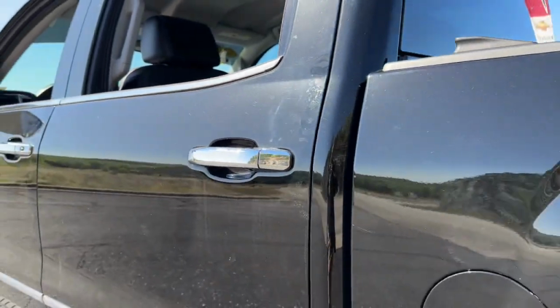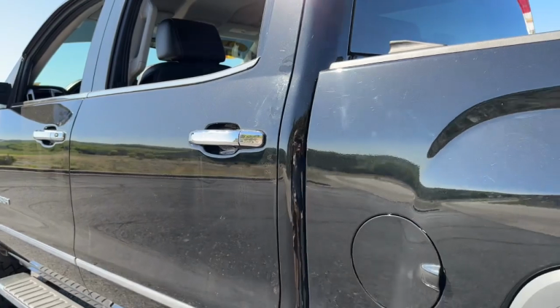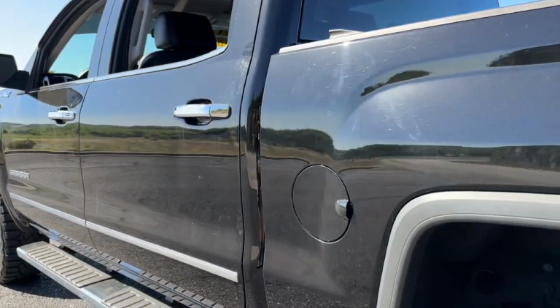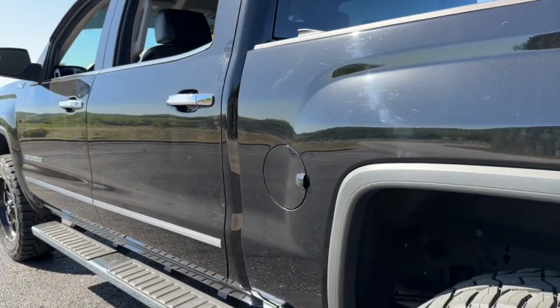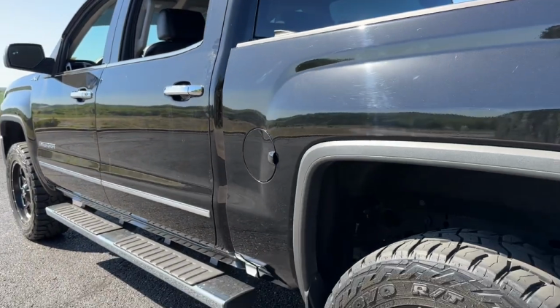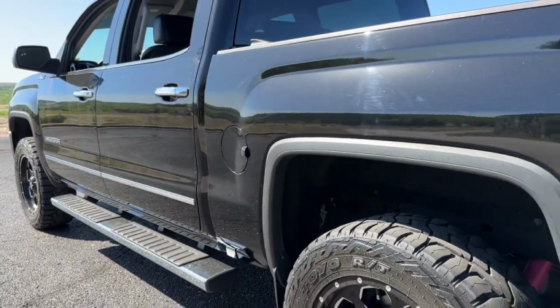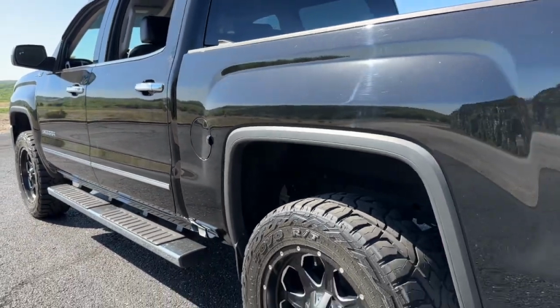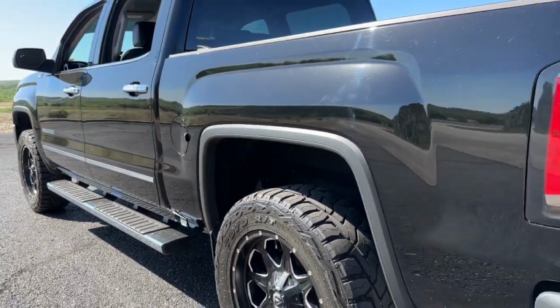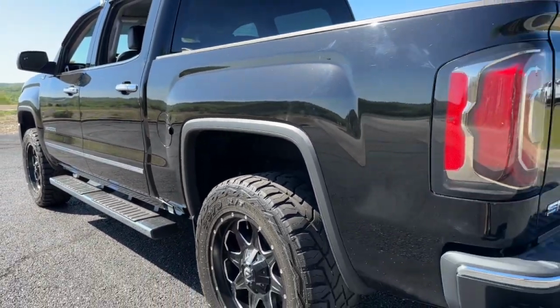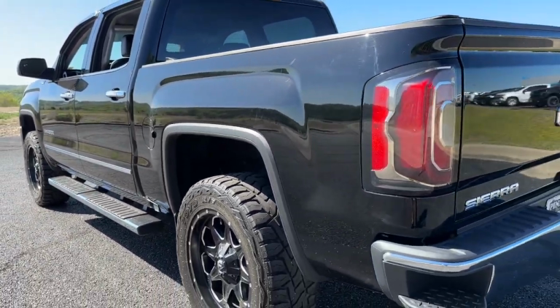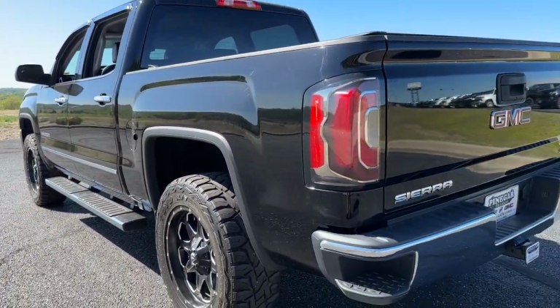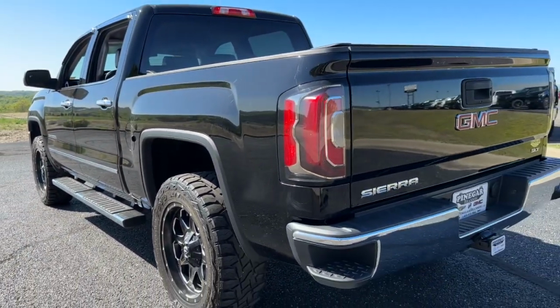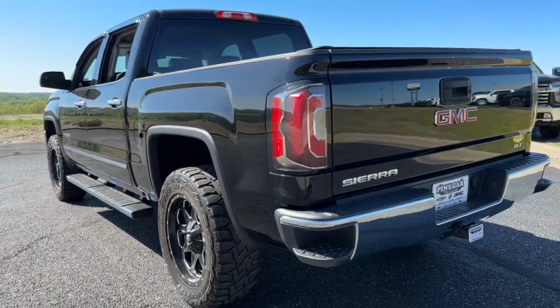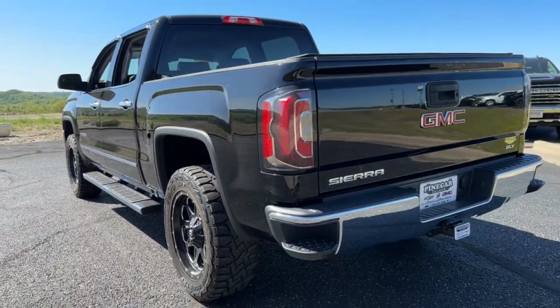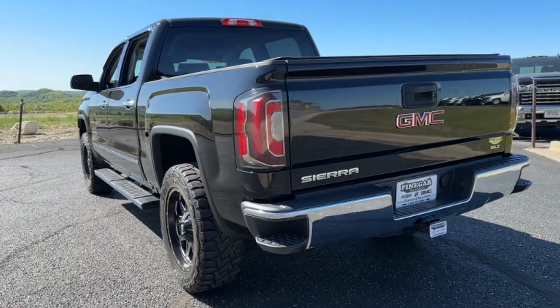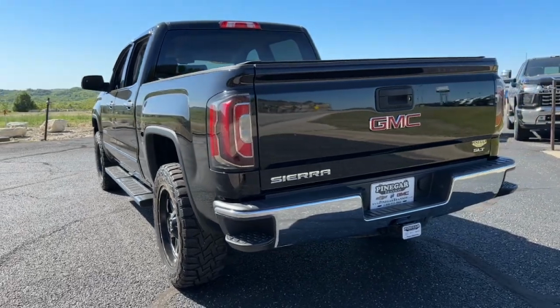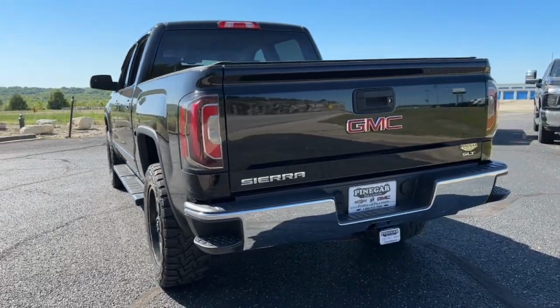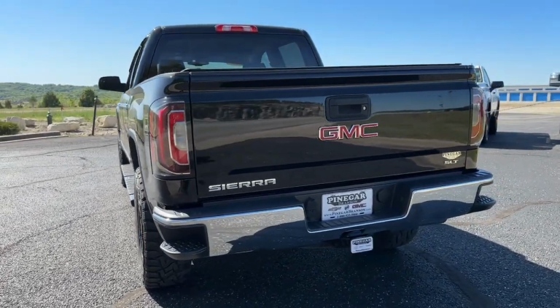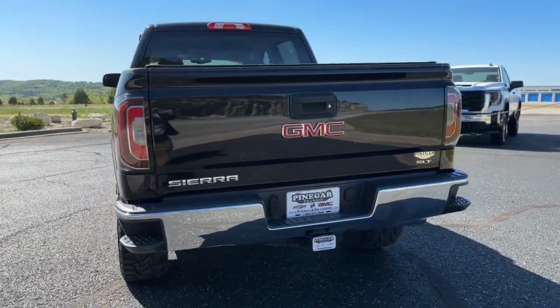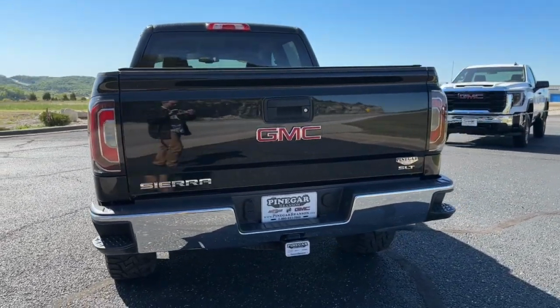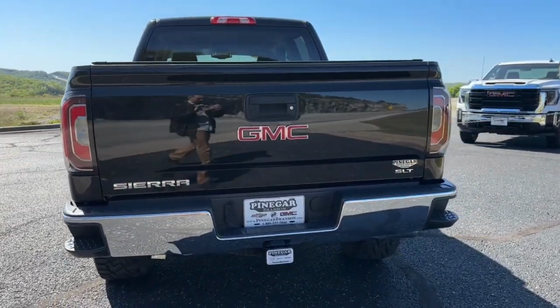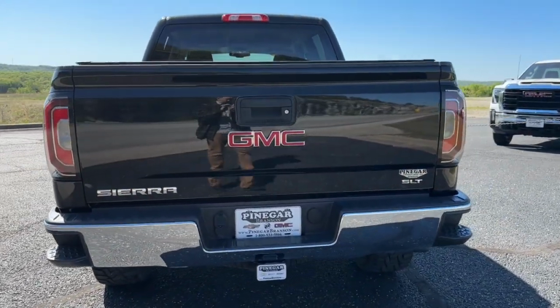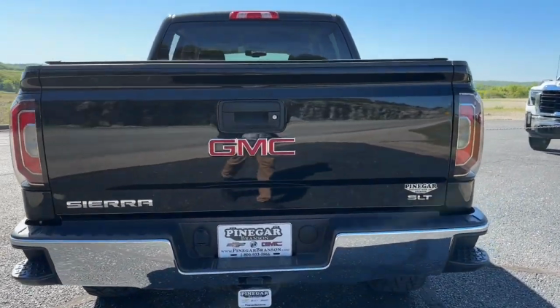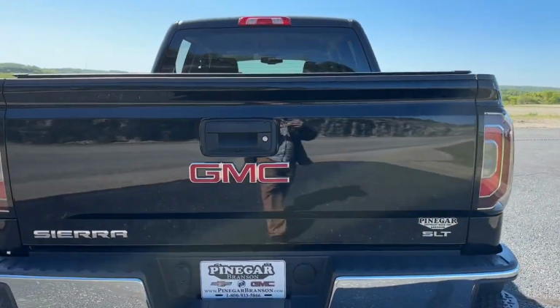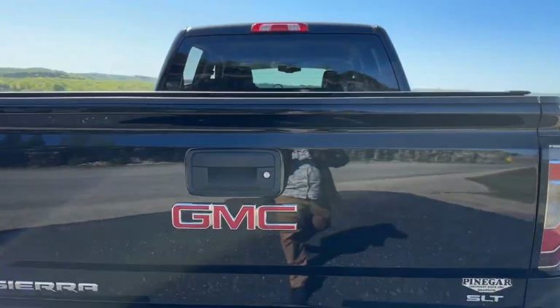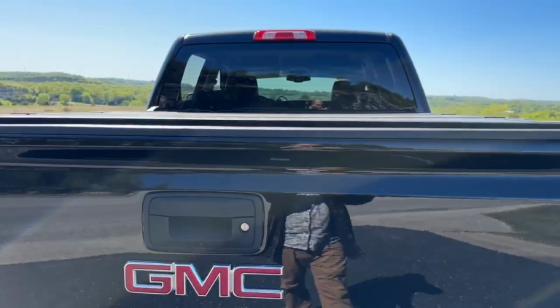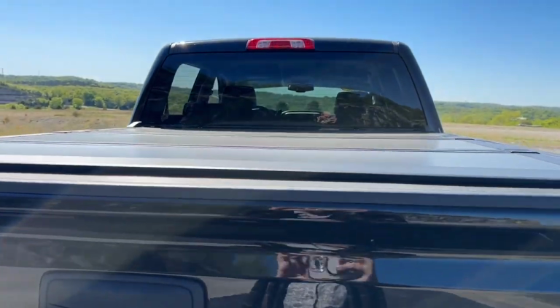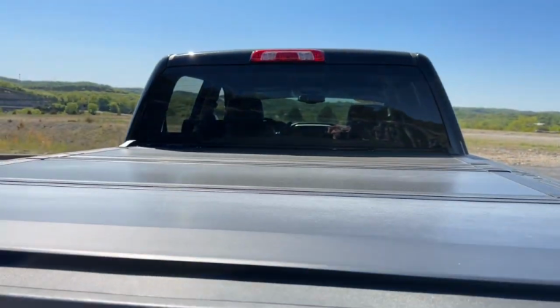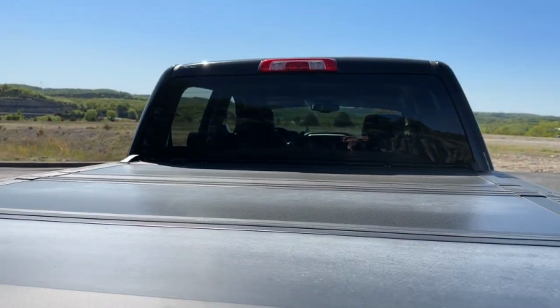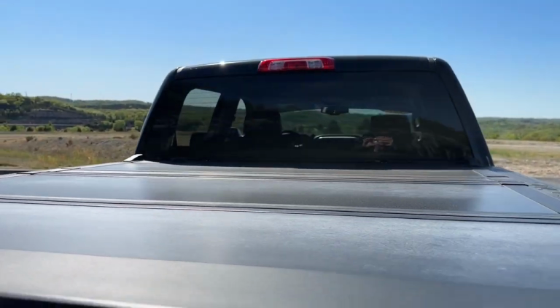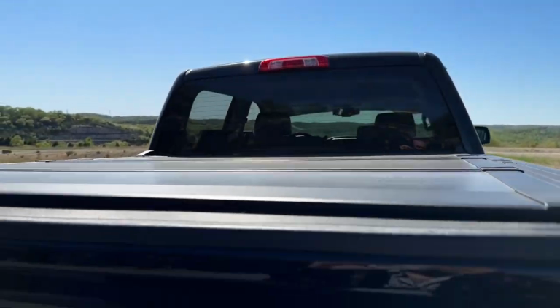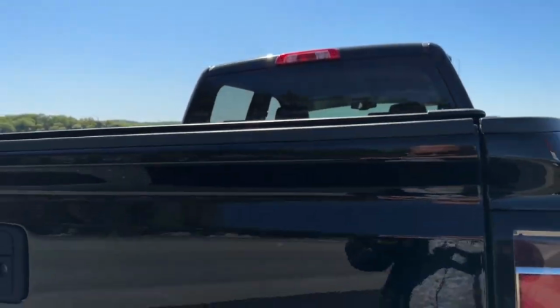Serious strength blends with serene comfort in this modern-spirited Sierra. See for yourself when you take it out for a test drive. Our professional staff looks forward to giving you excellent service. Thanks.